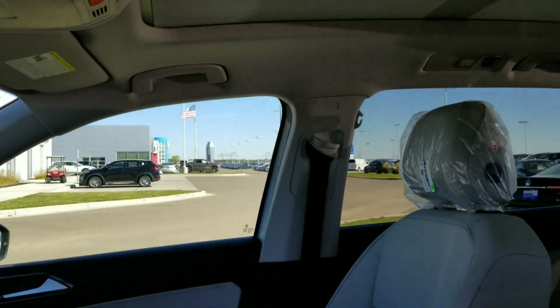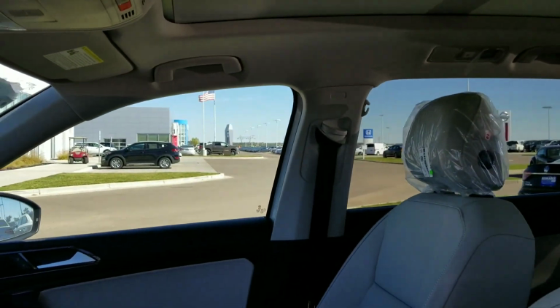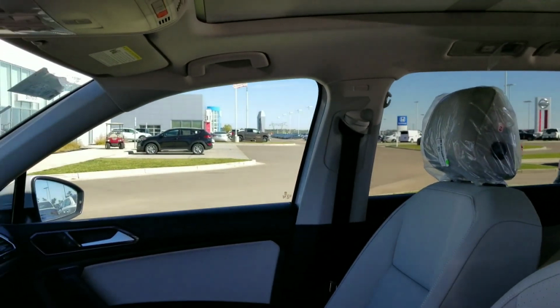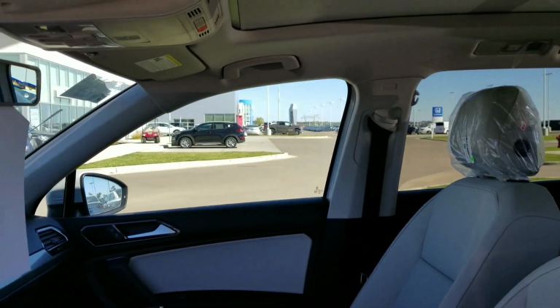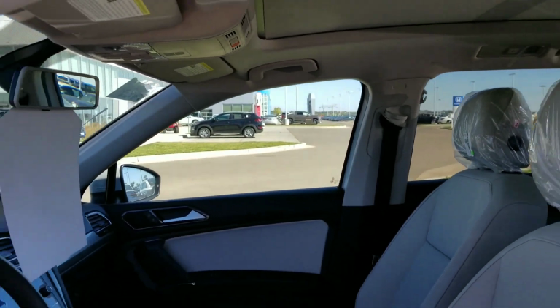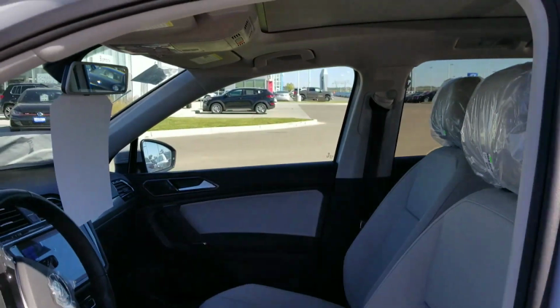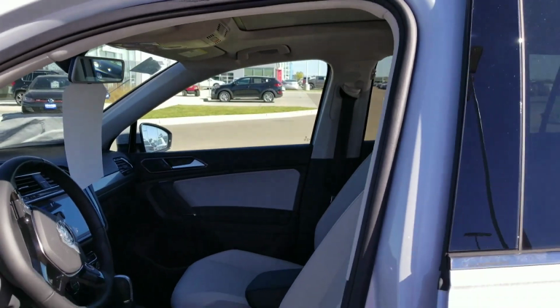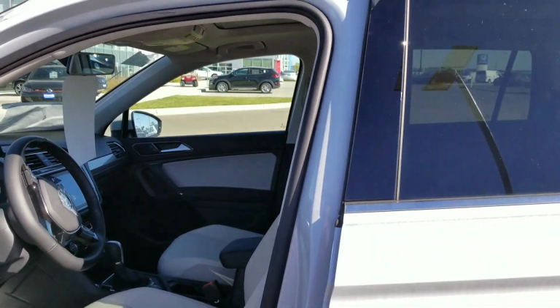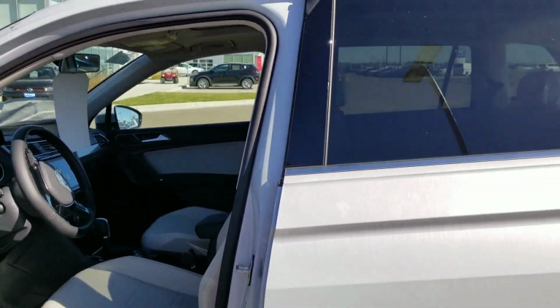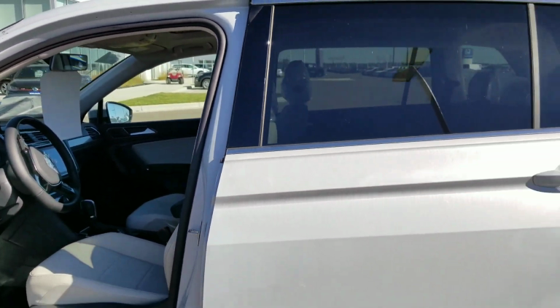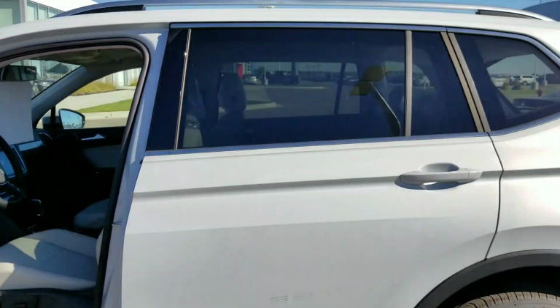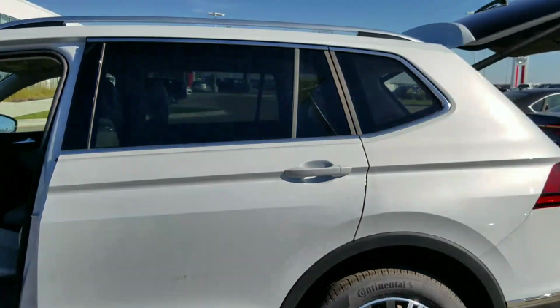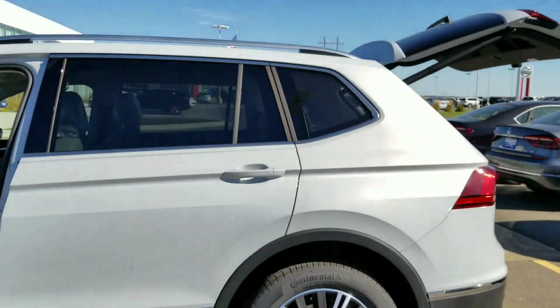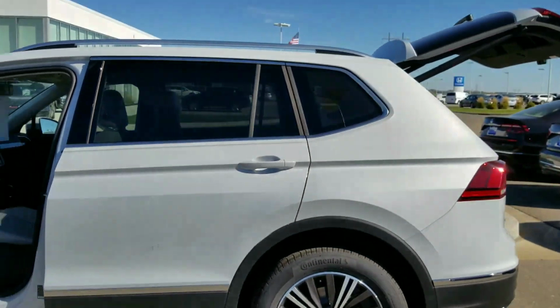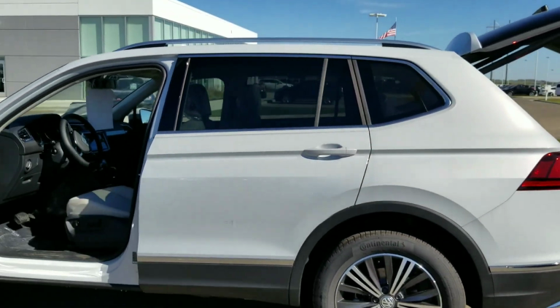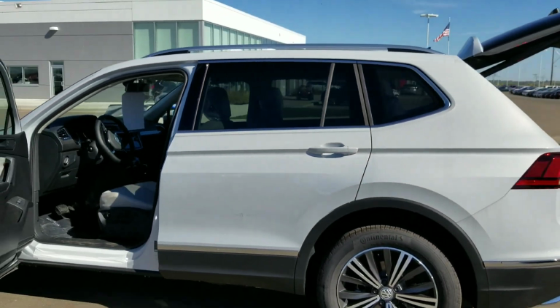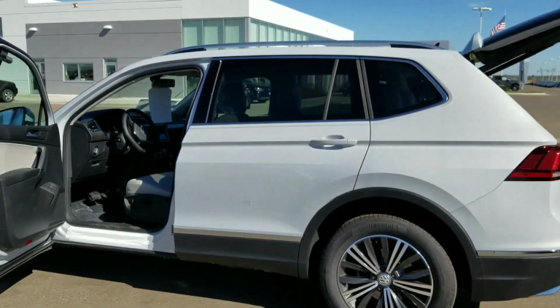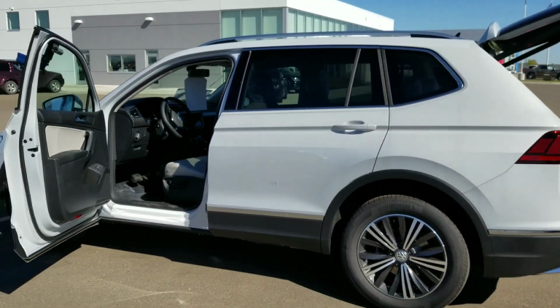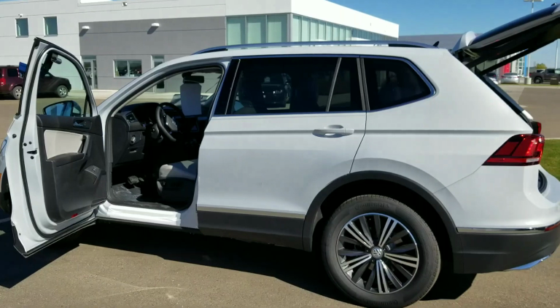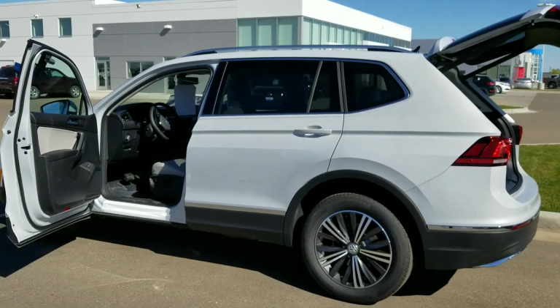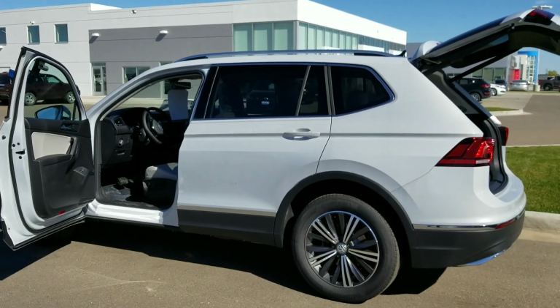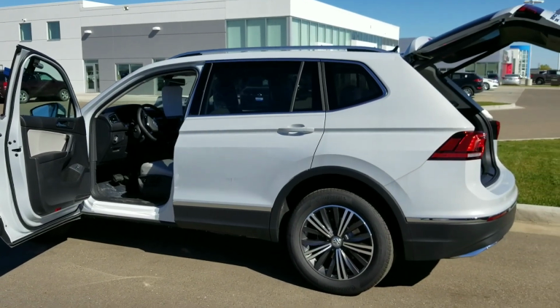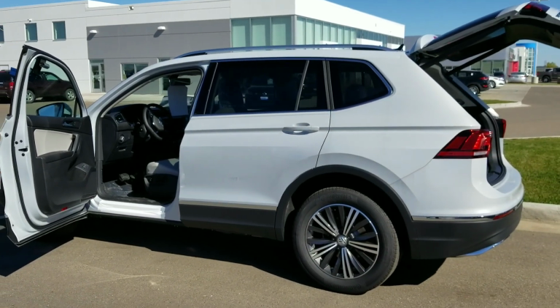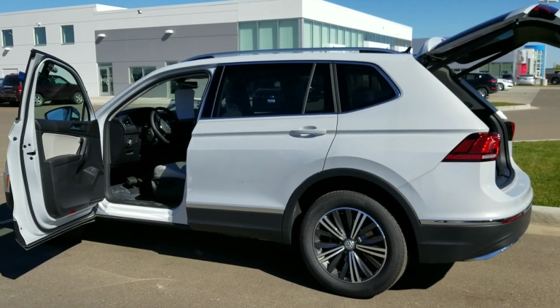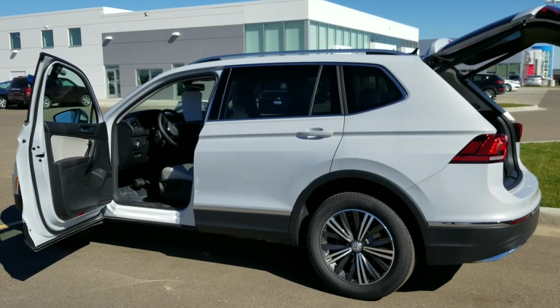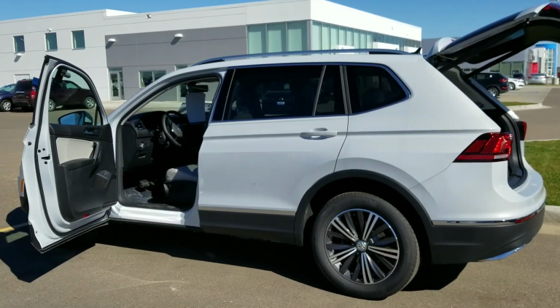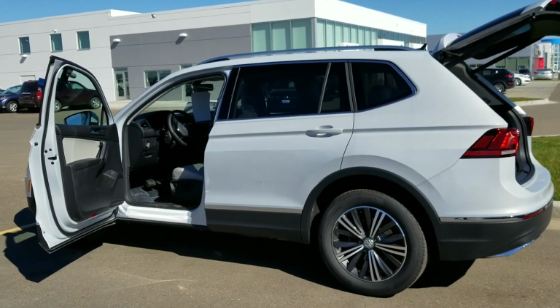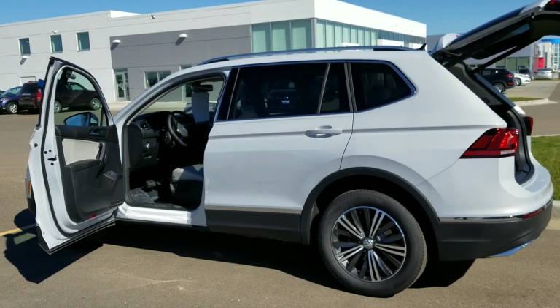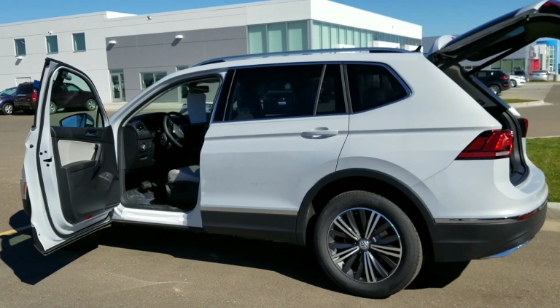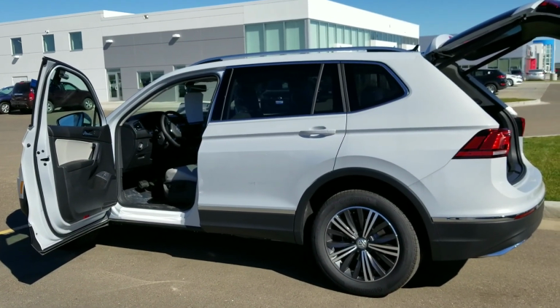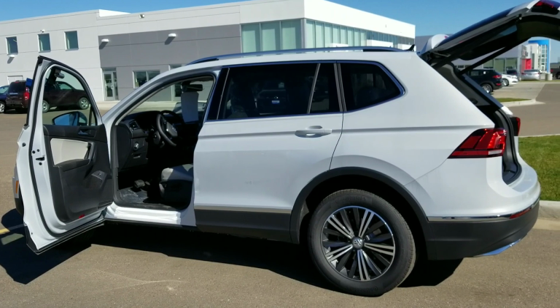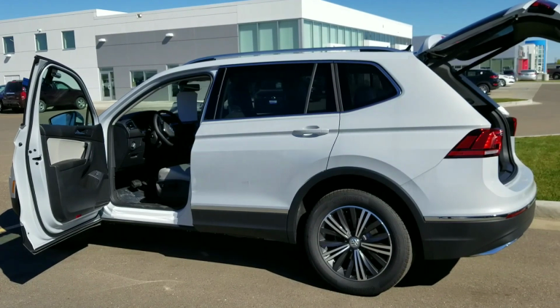So this is the white silver Tiguan SEL. If you would like to step in and take a look at it I would be happy to let you take it for a test drive. You can reach me at 701-258-1944. Thank you.